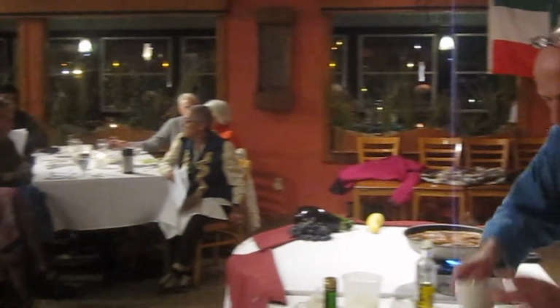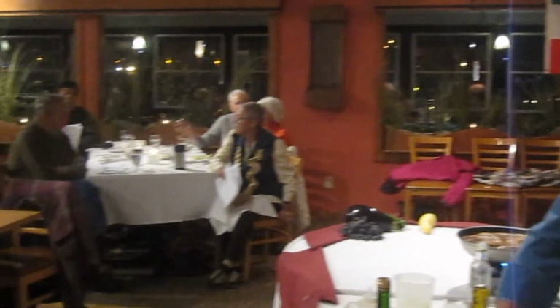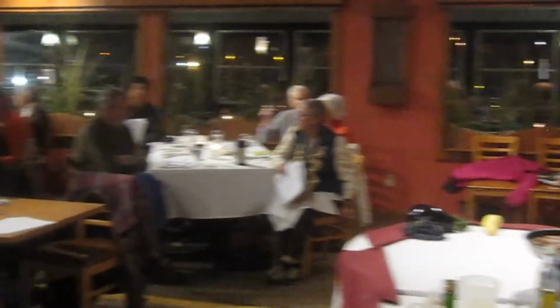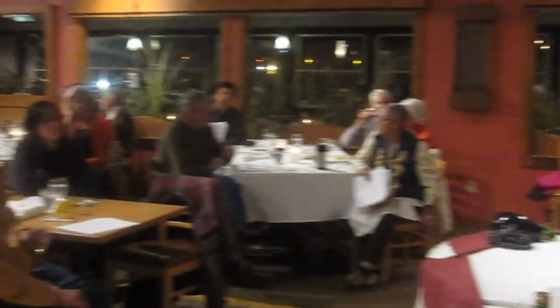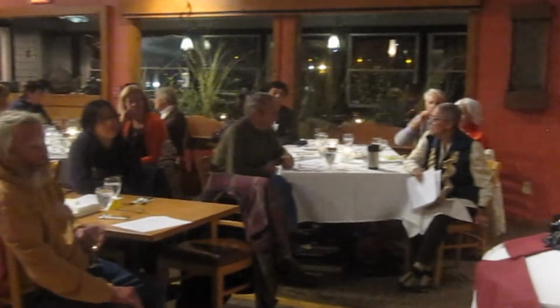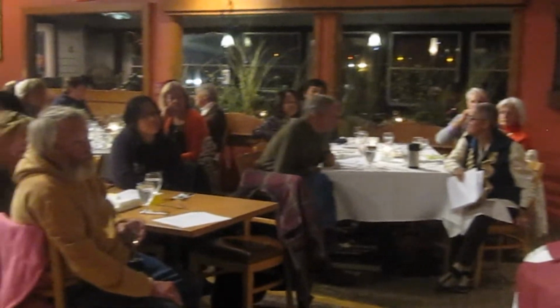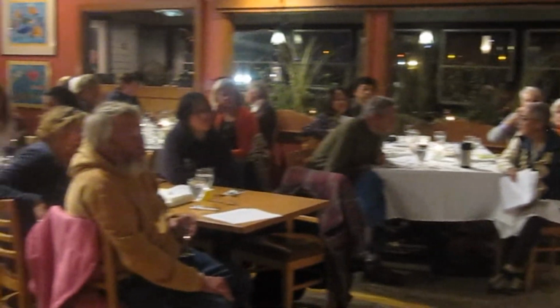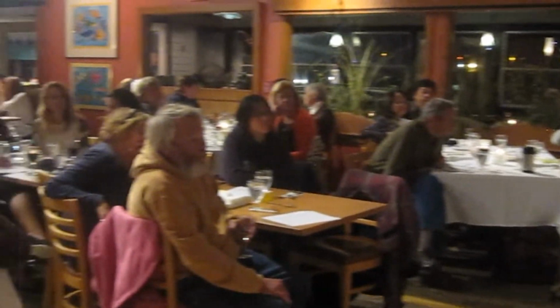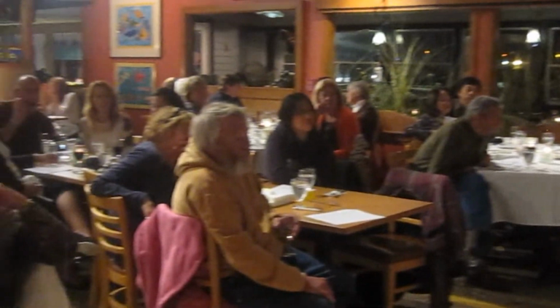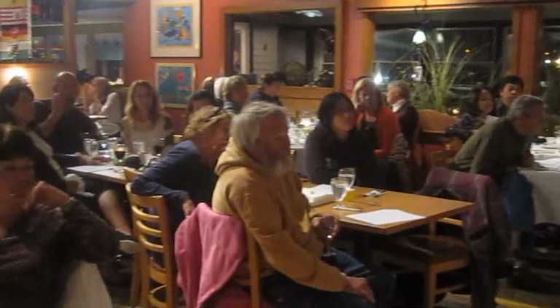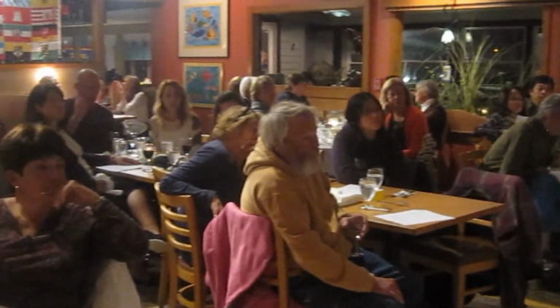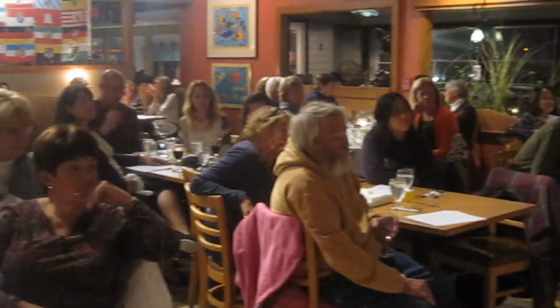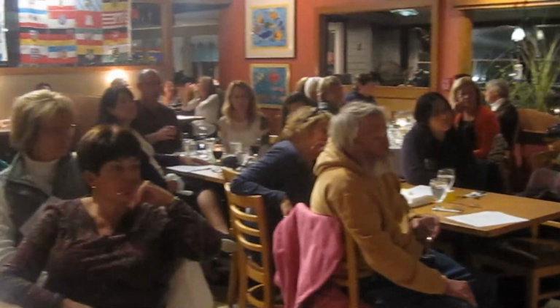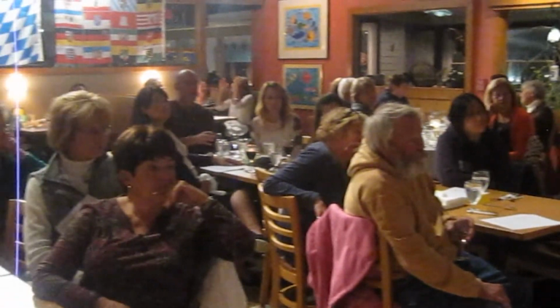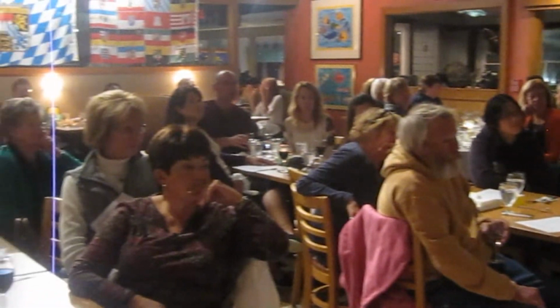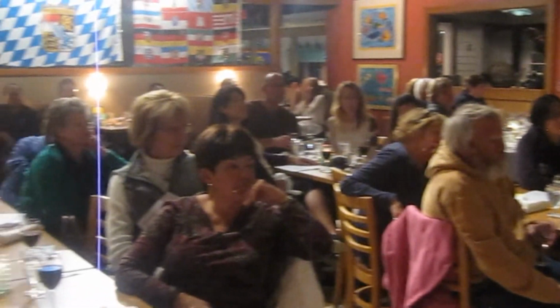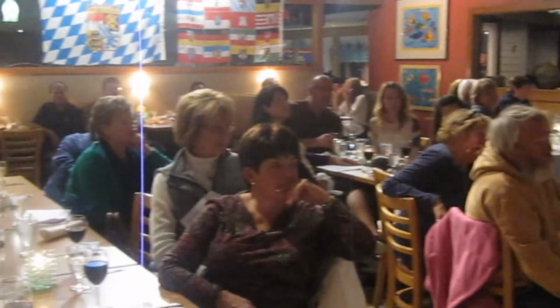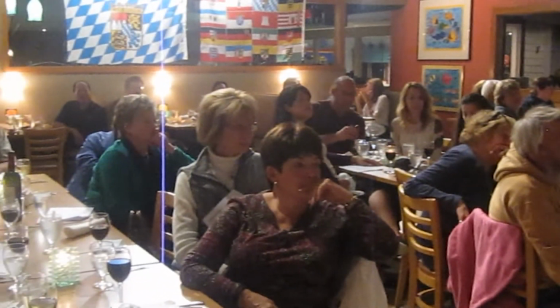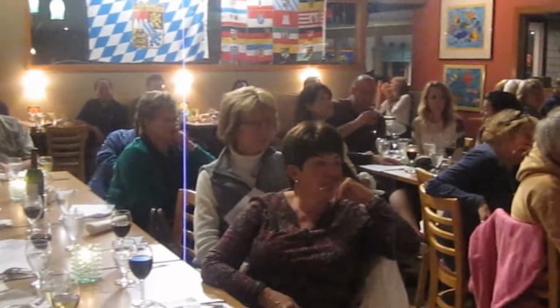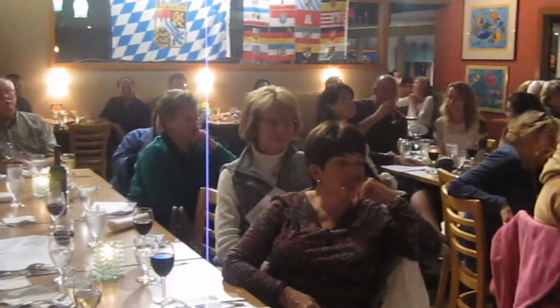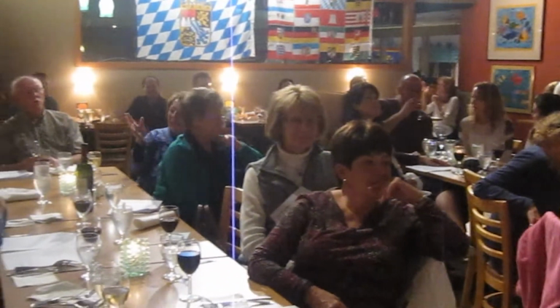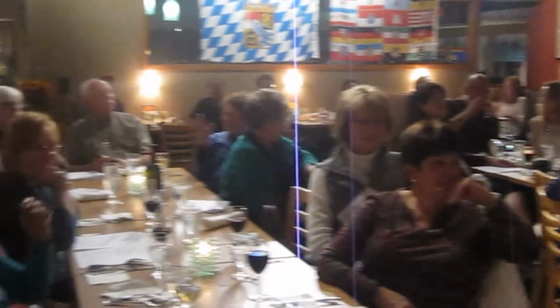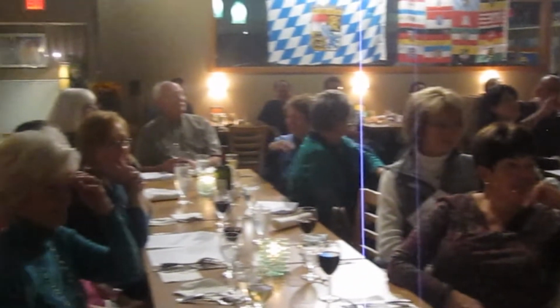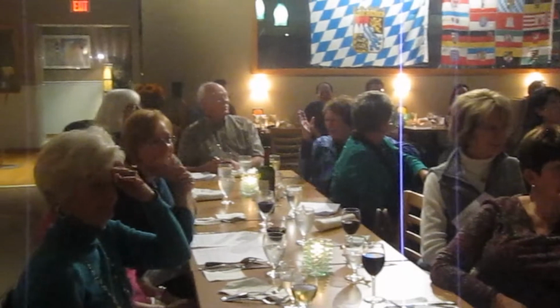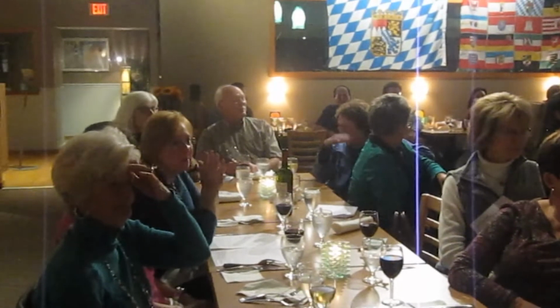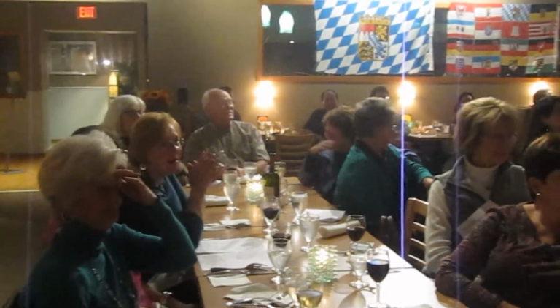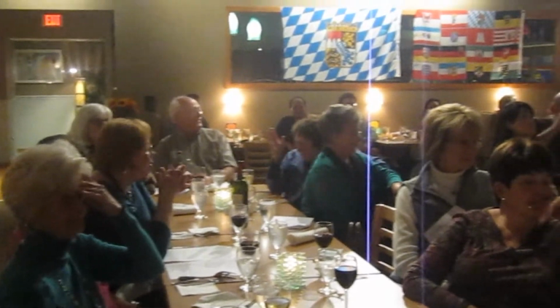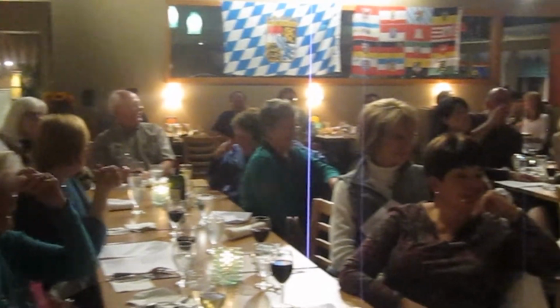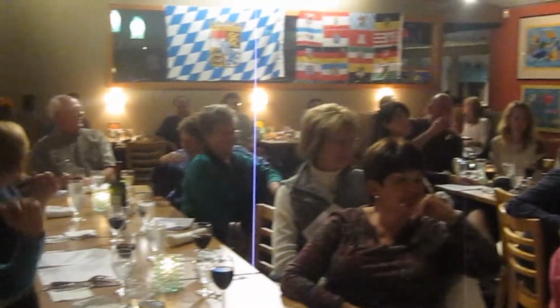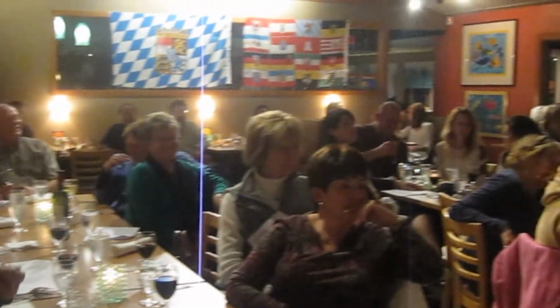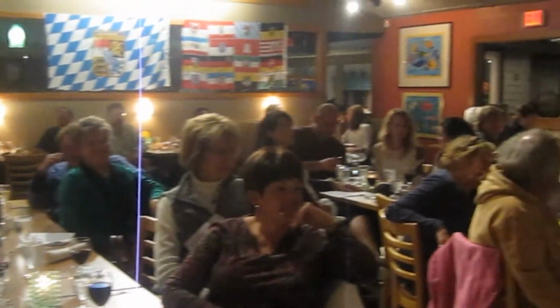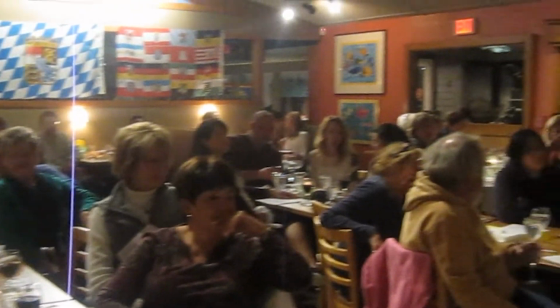It's a dish from Milan and it's normally served with risotto. It's a great dish and it's wonderful for the winter months.